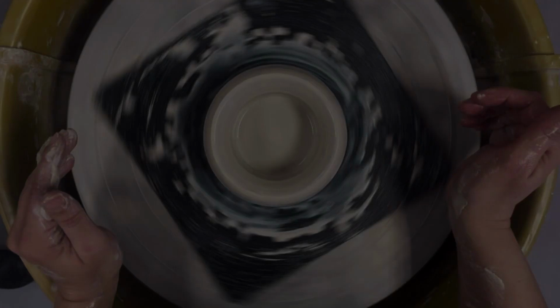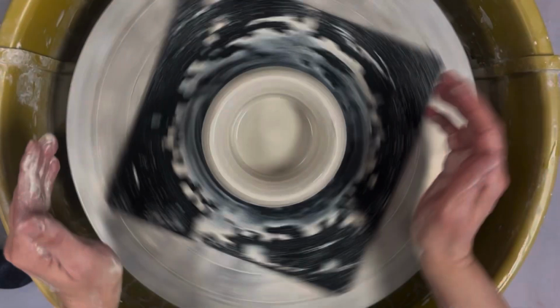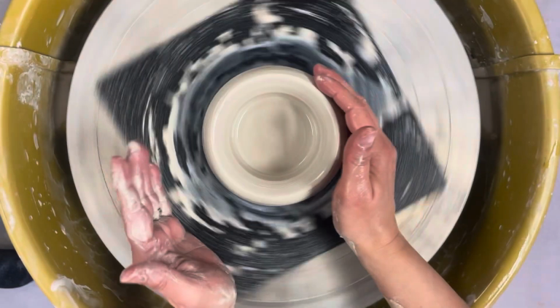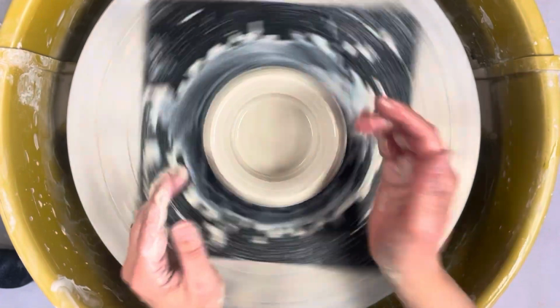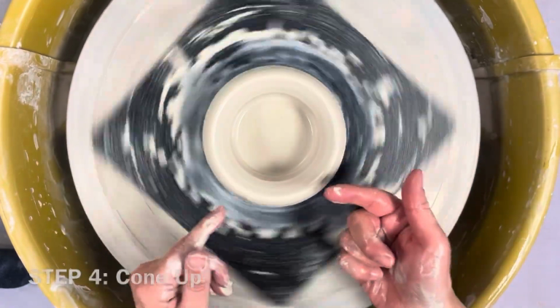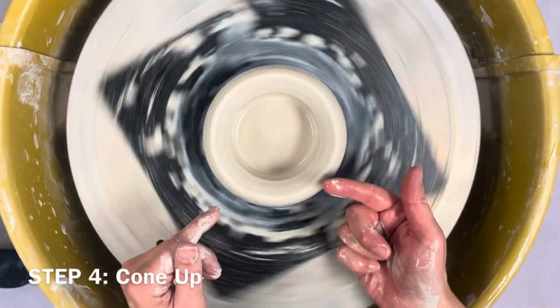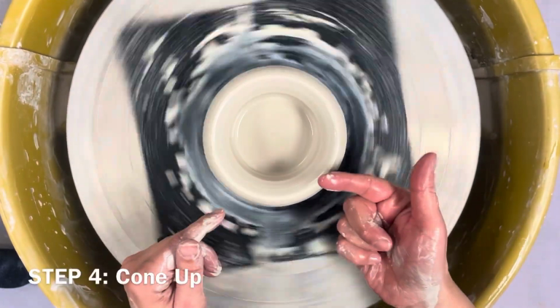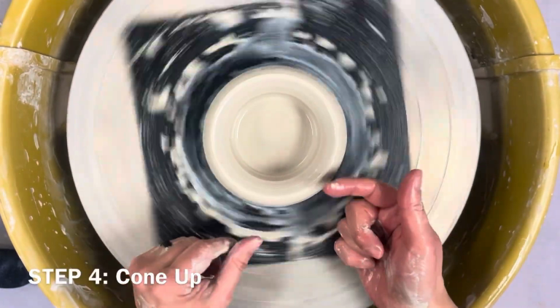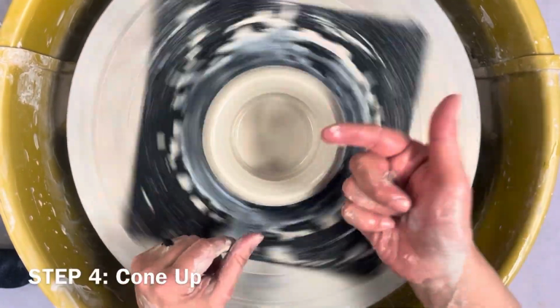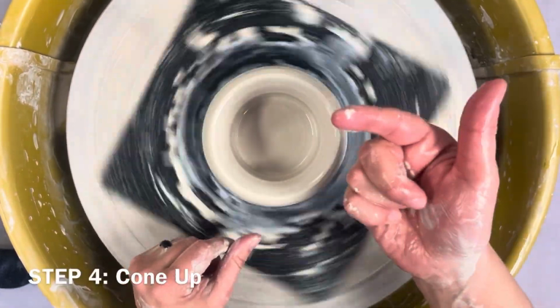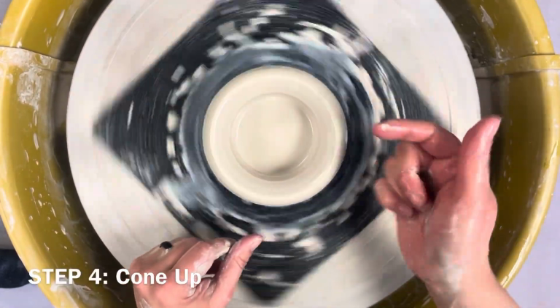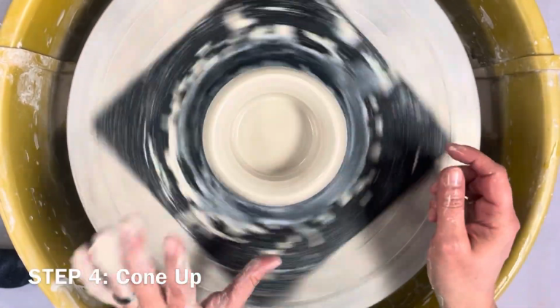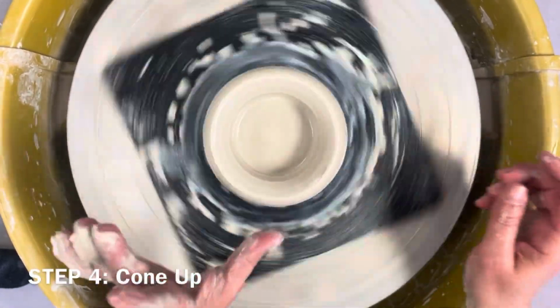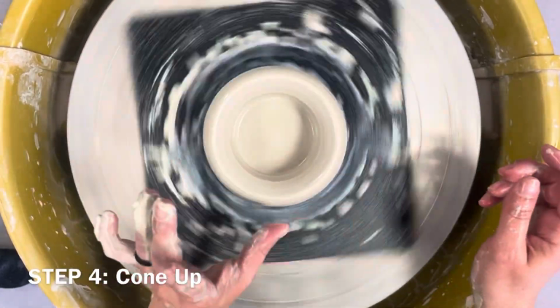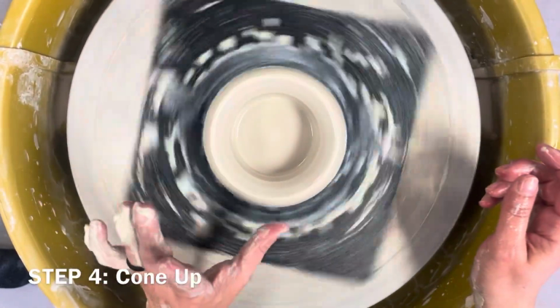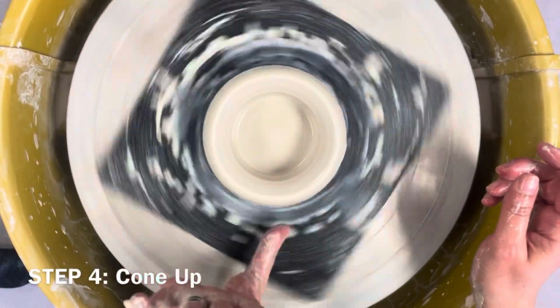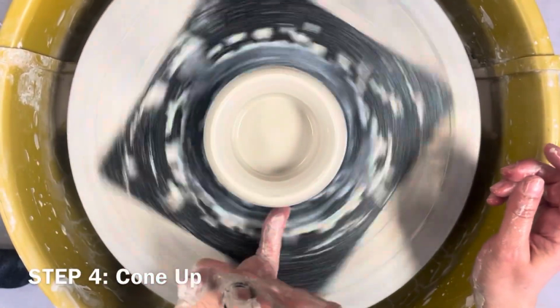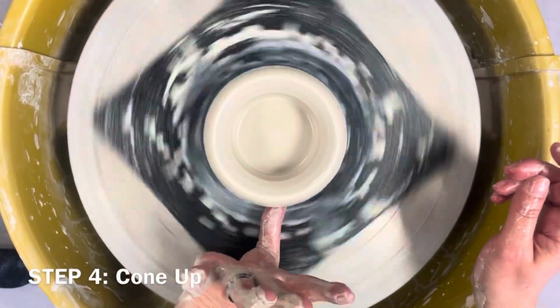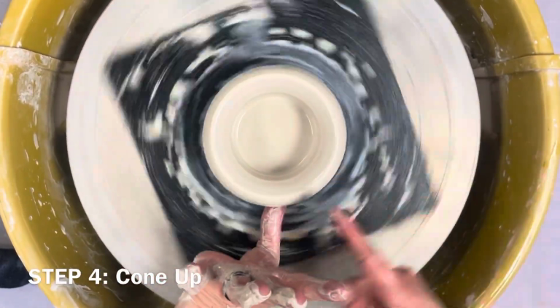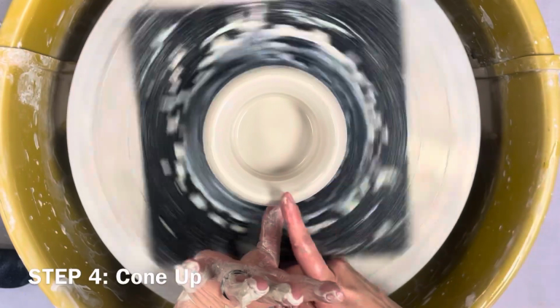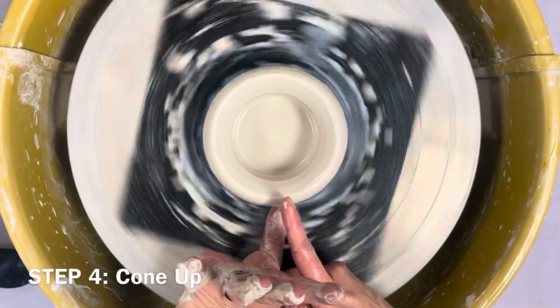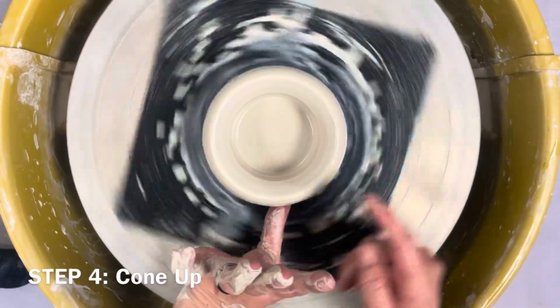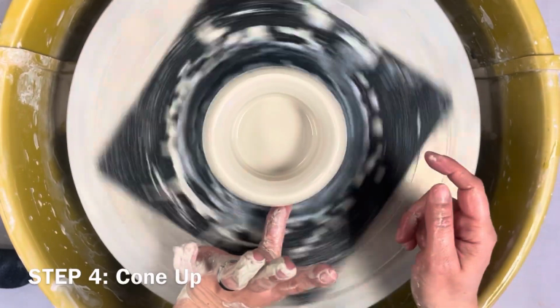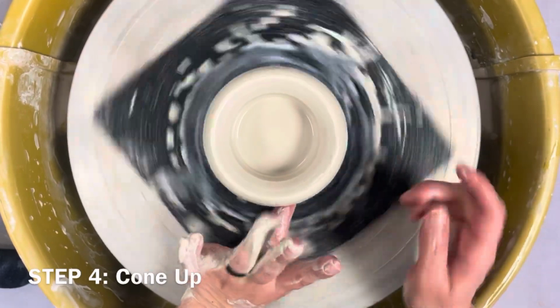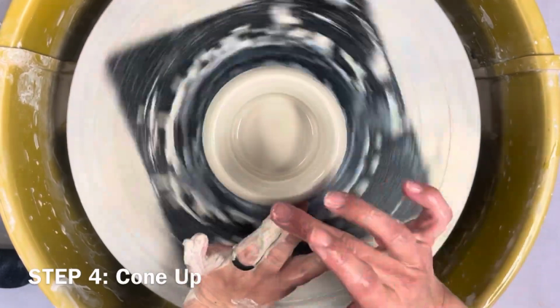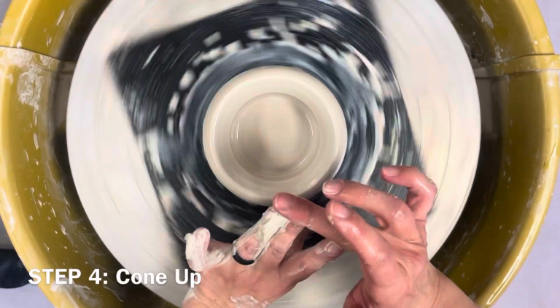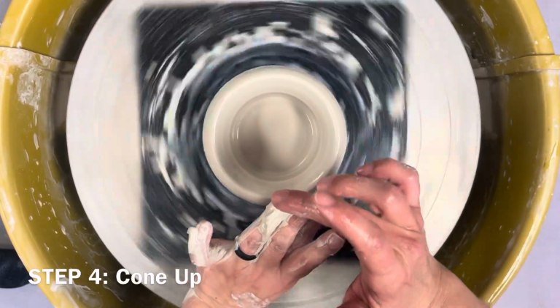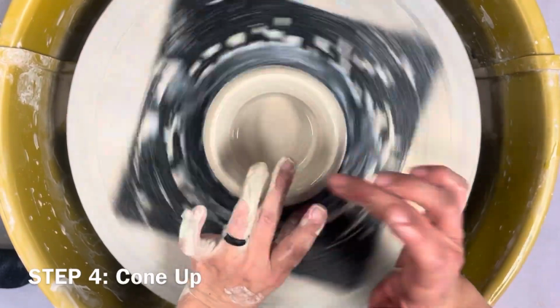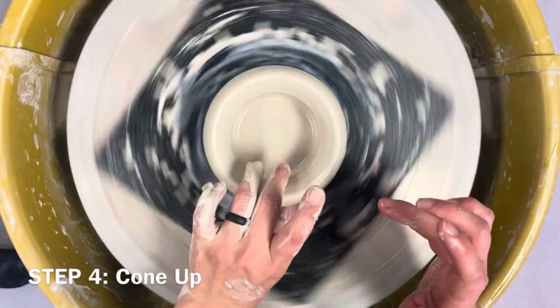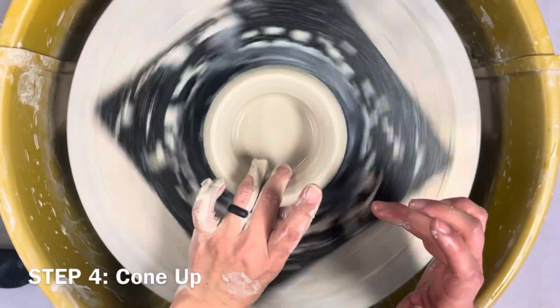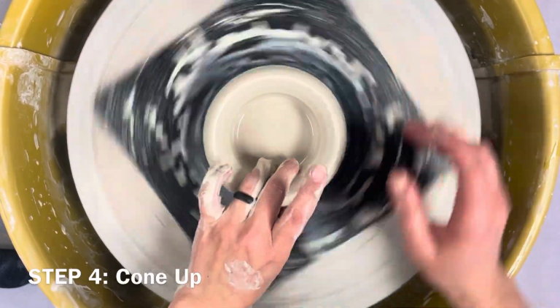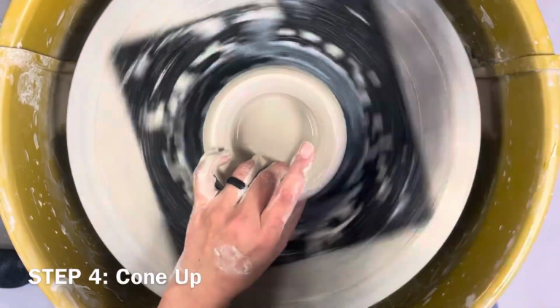The next step is called coning up, where you build the walls up. With your left hand, your thumb goes right in front of your belly button, and then your middle finger and ring finger curl over.